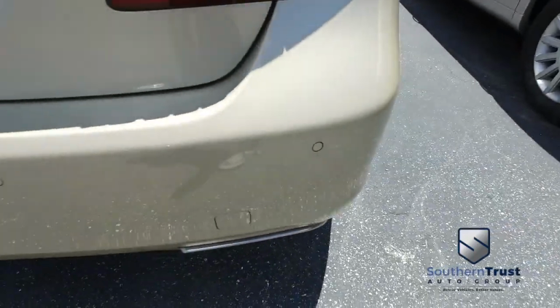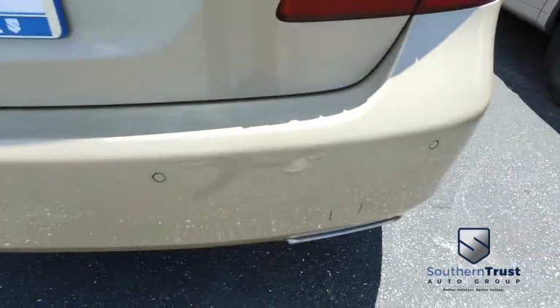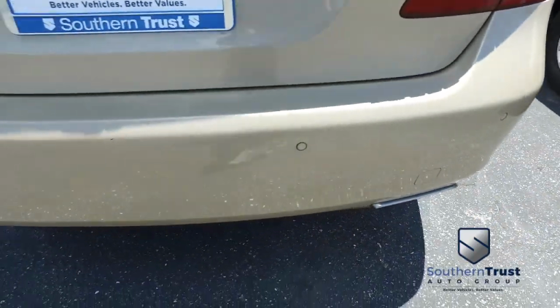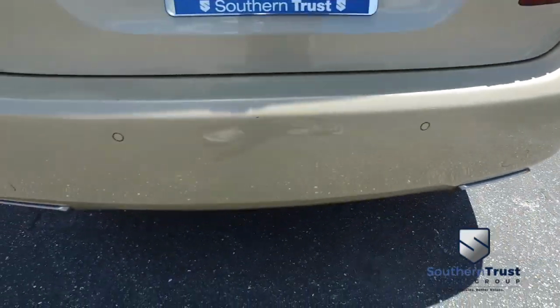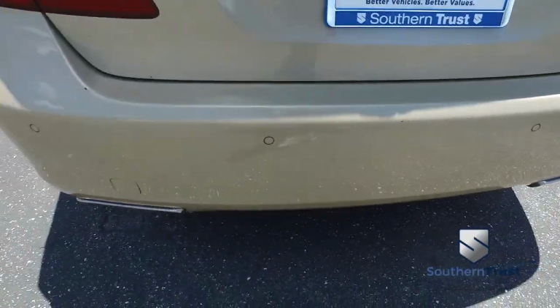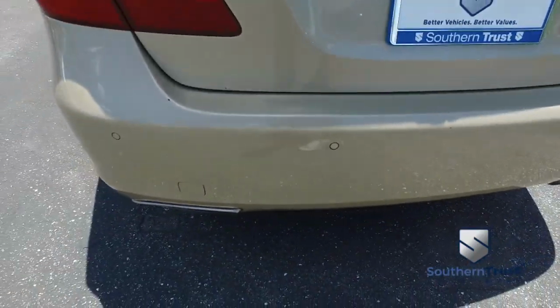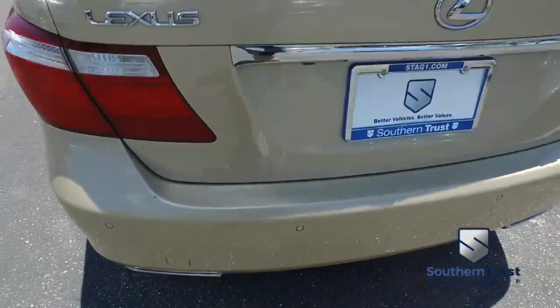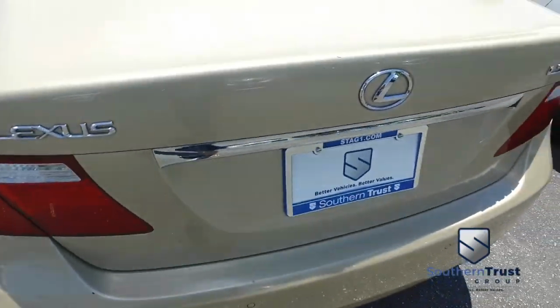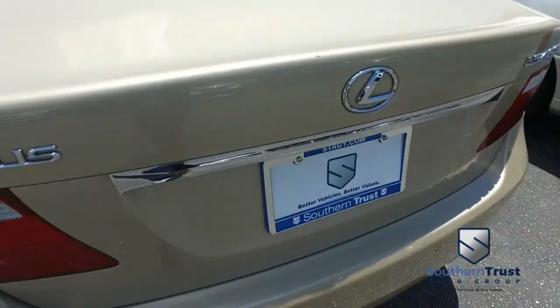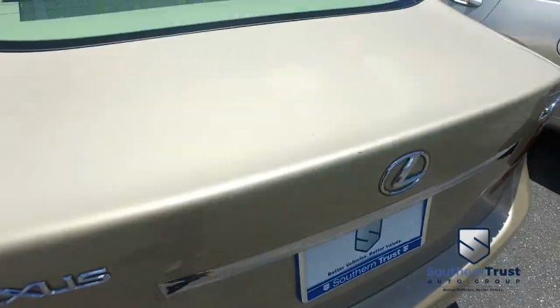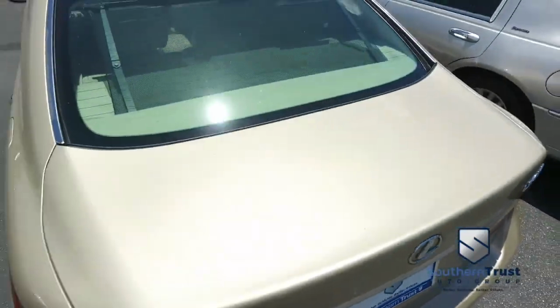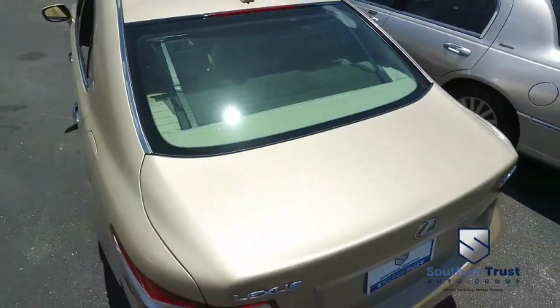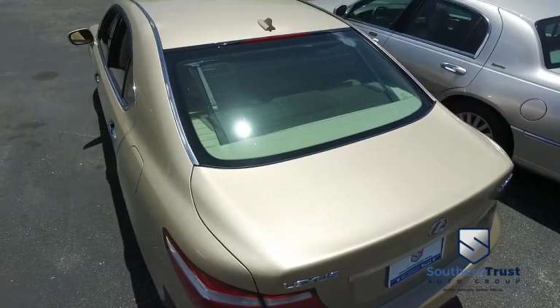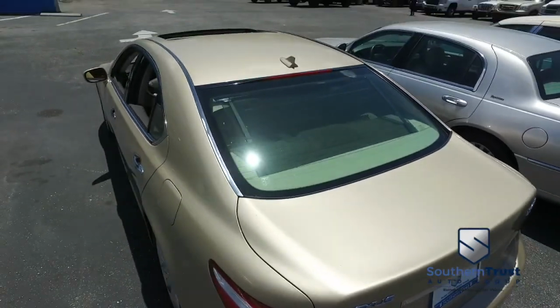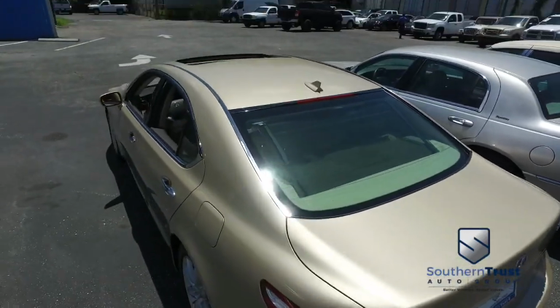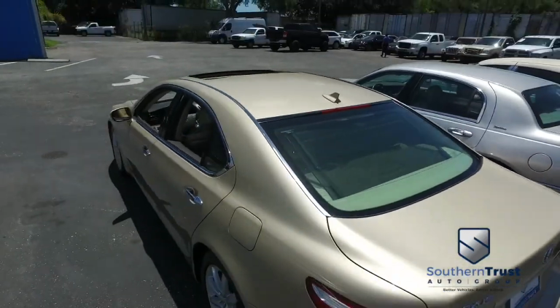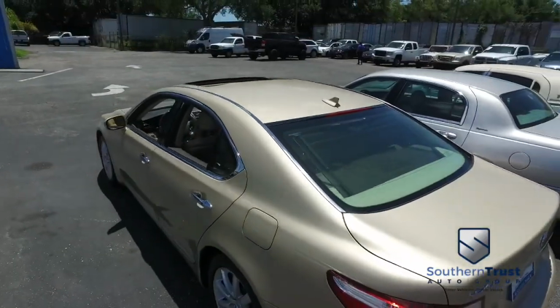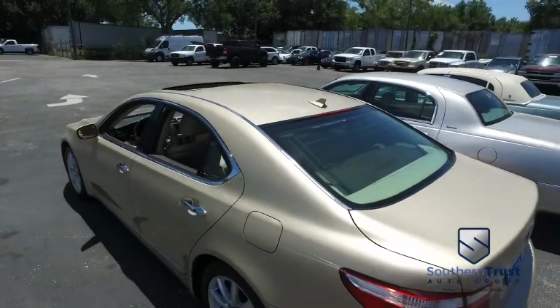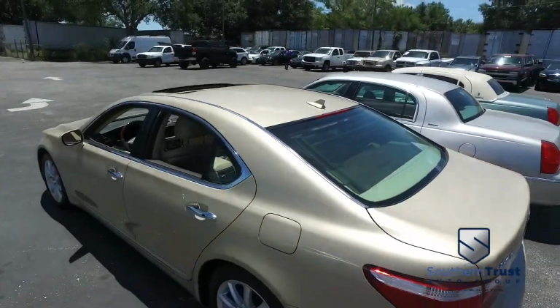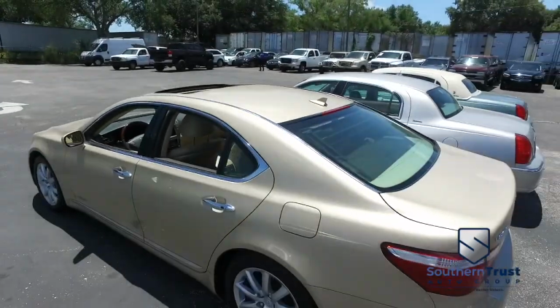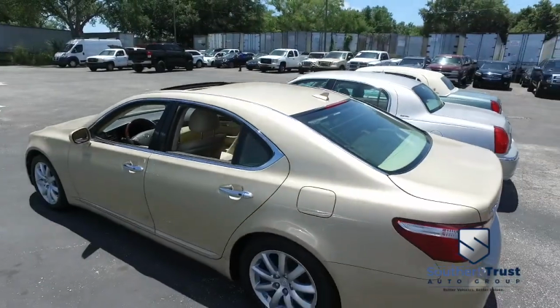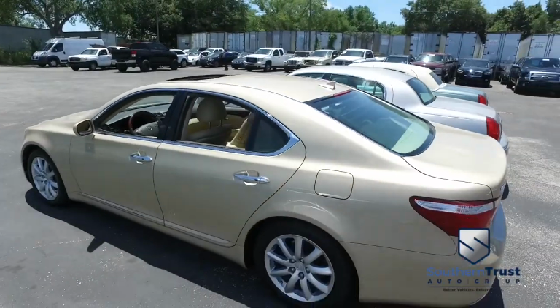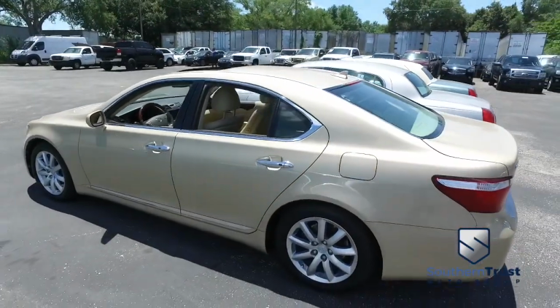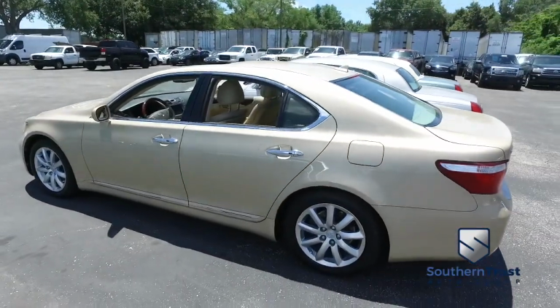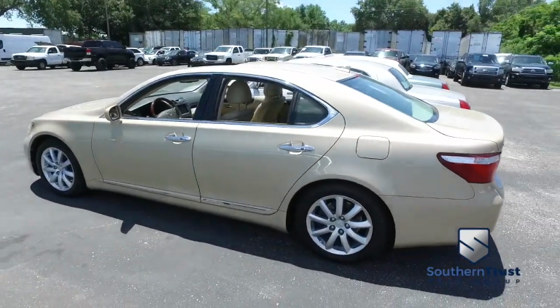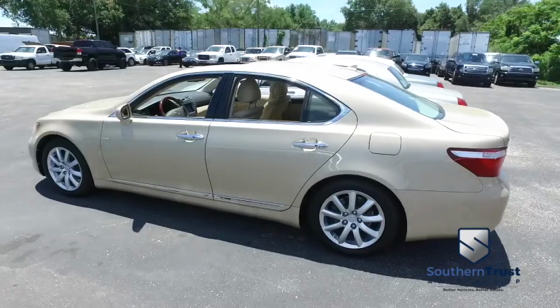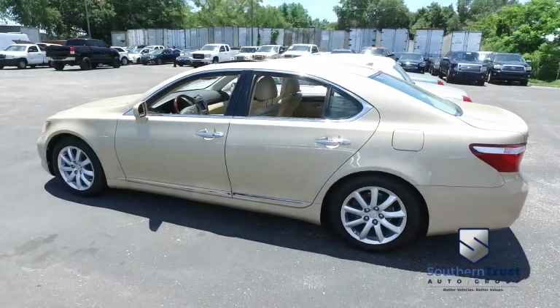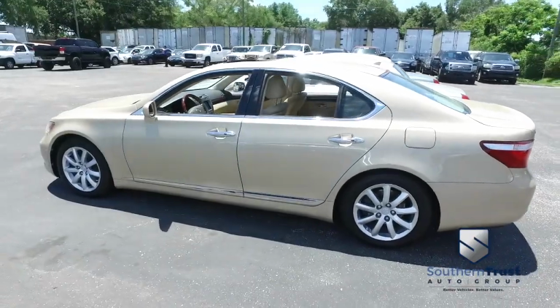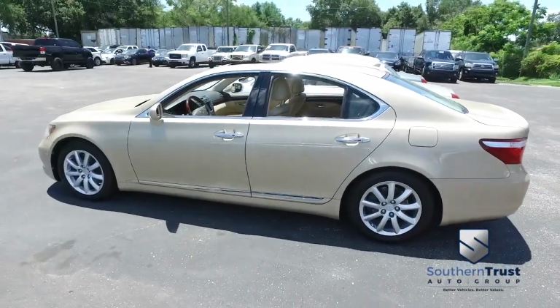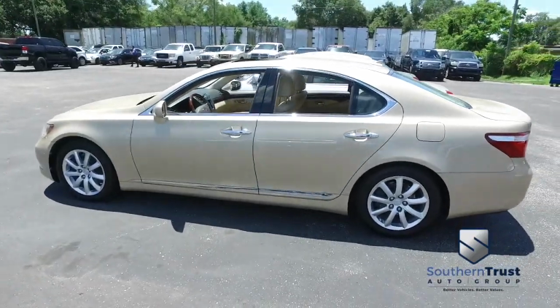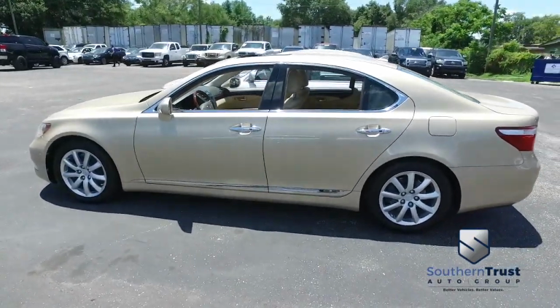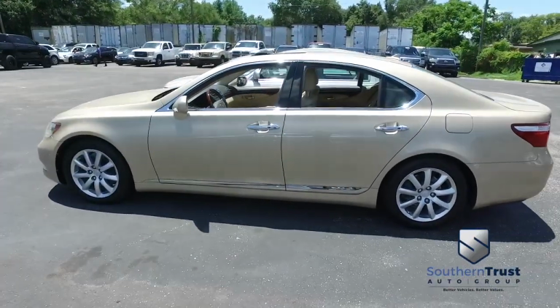Don't forget about our Southern Trust Hawkeye pricing inspection — we search the internet to make sure we have the best price and value for every make, model, and condition vehicles in the known universe.